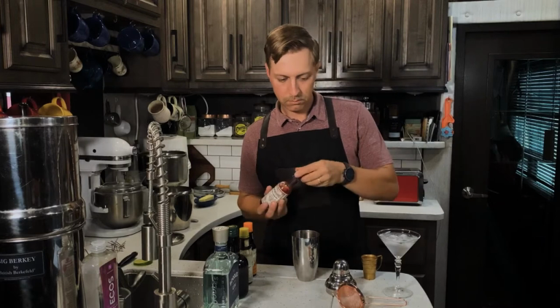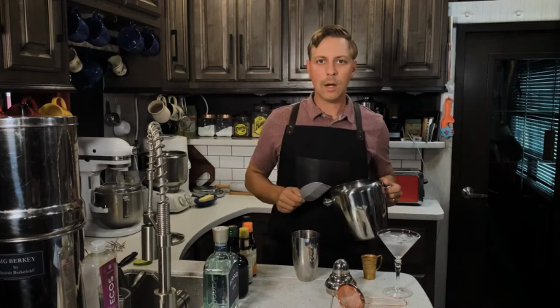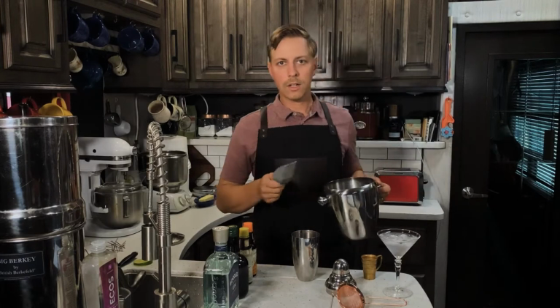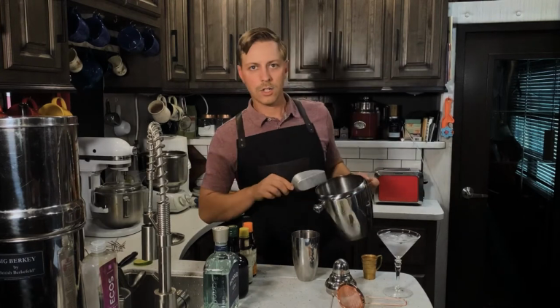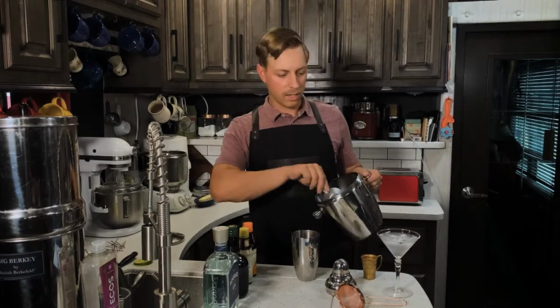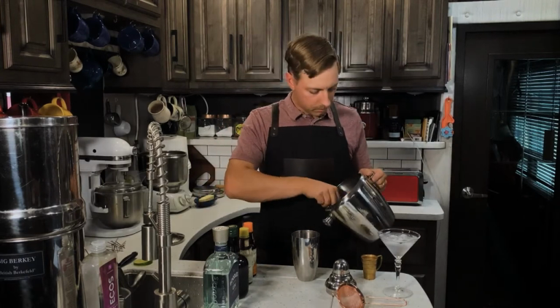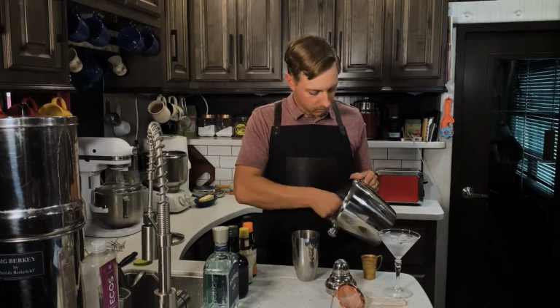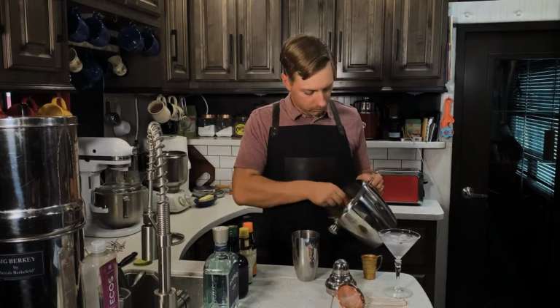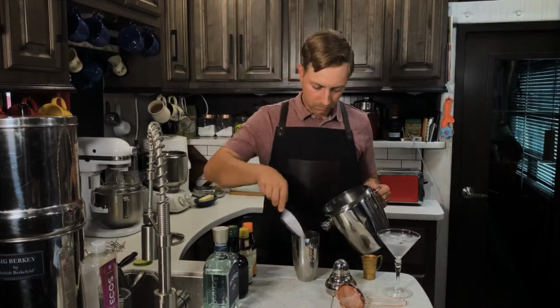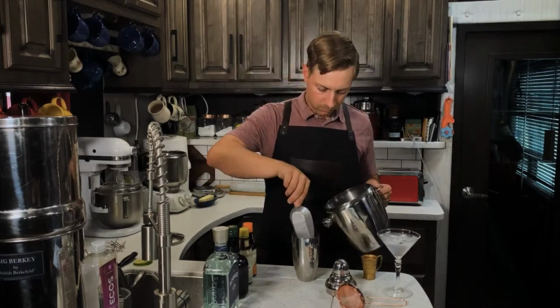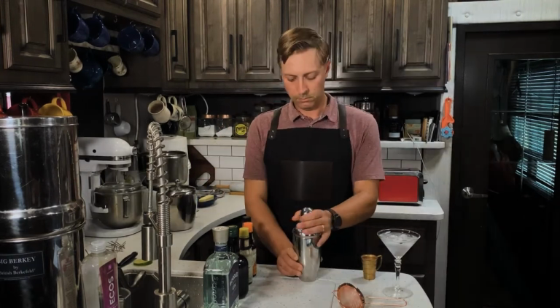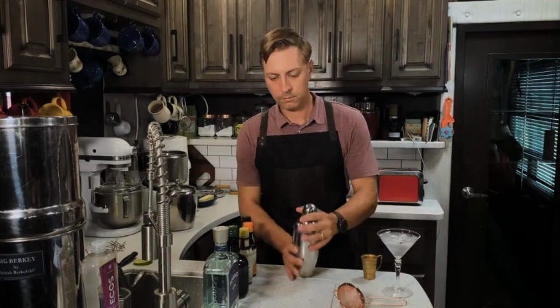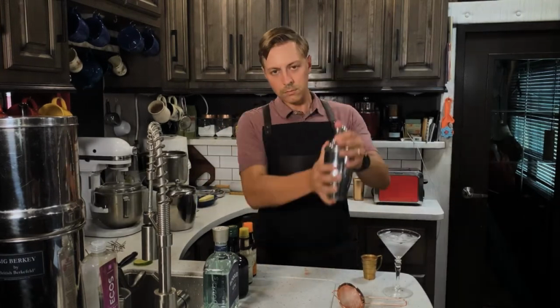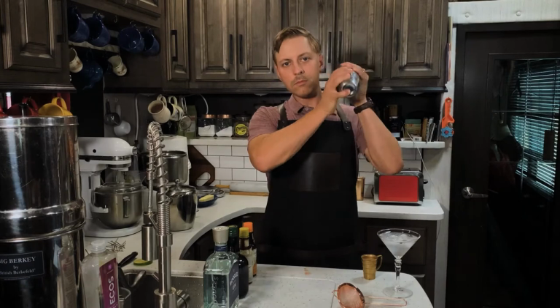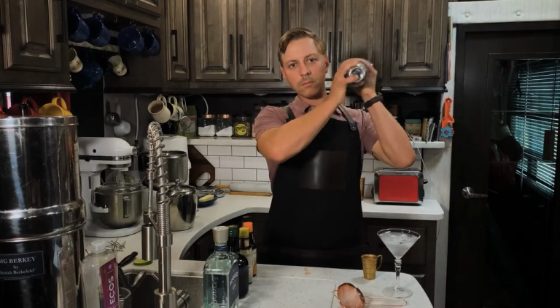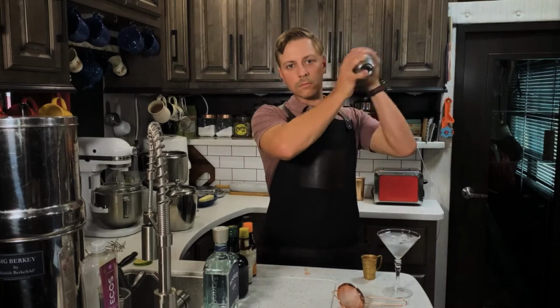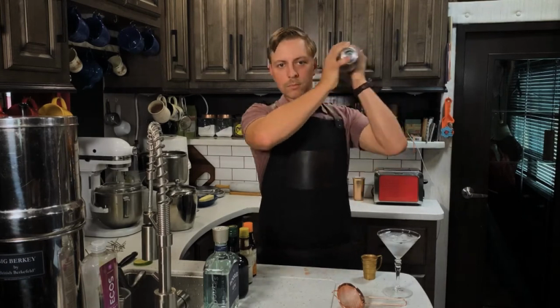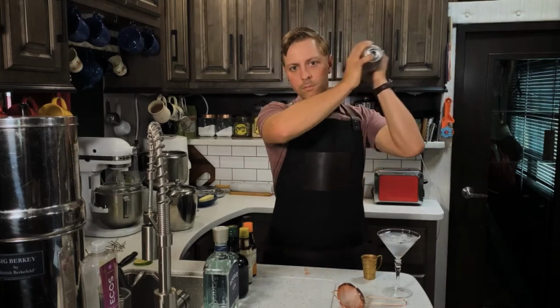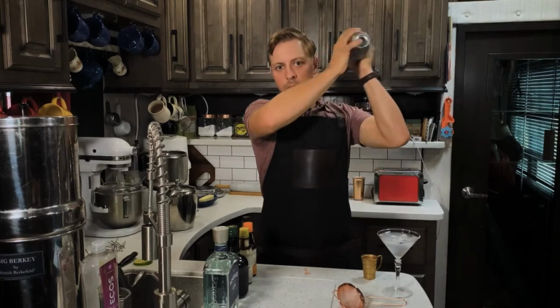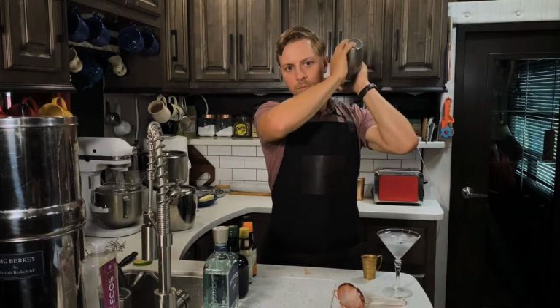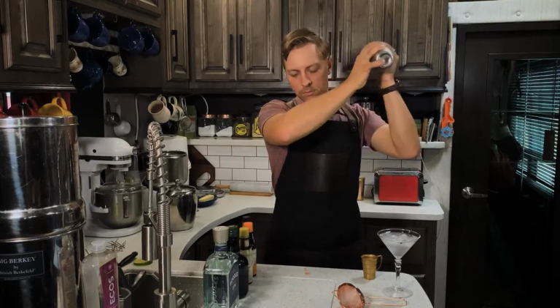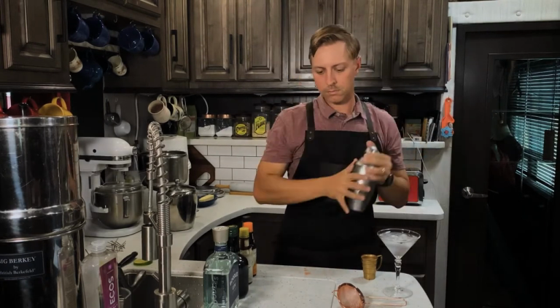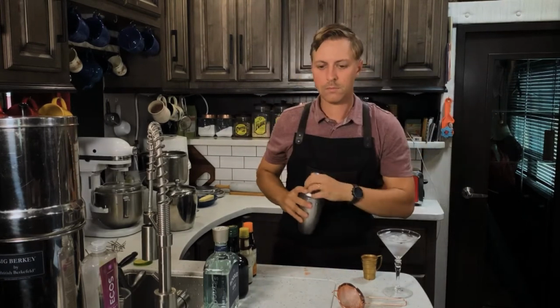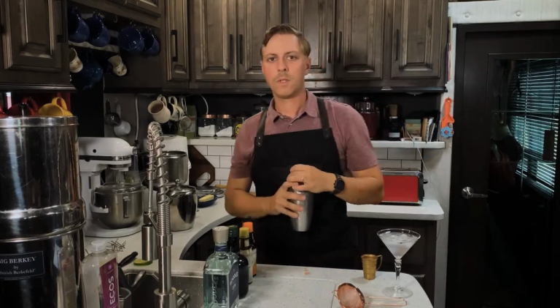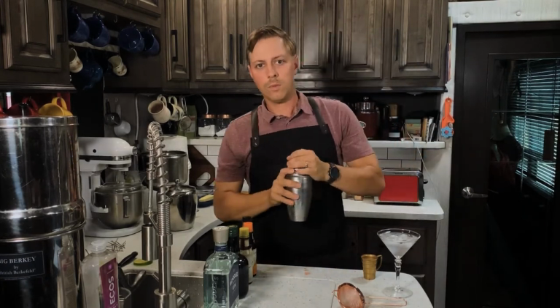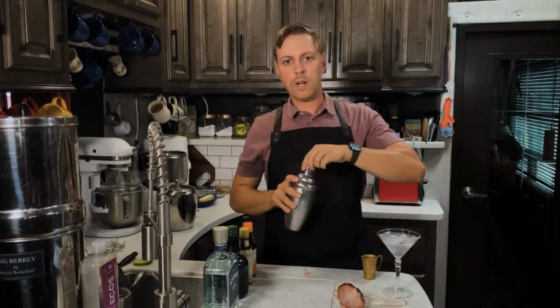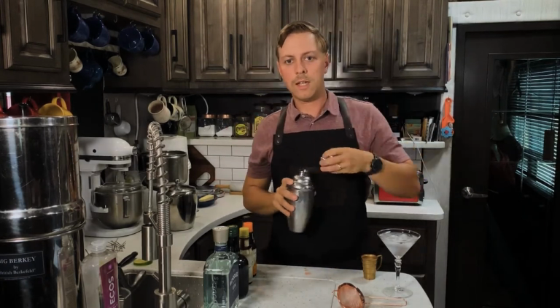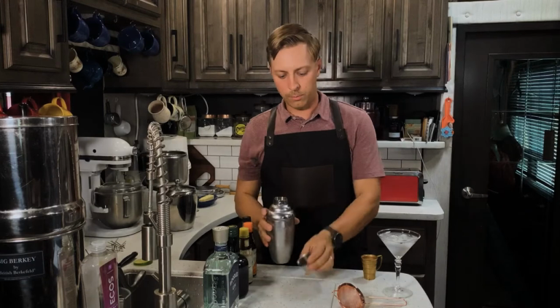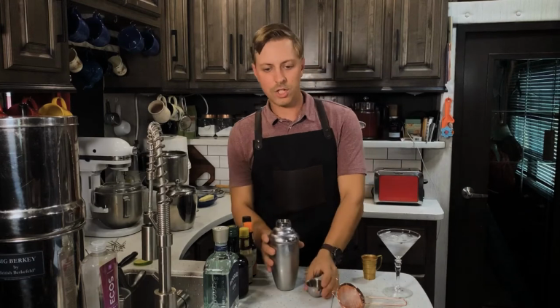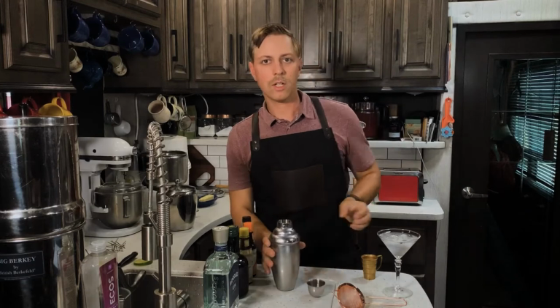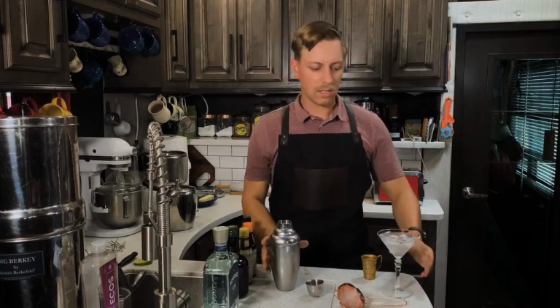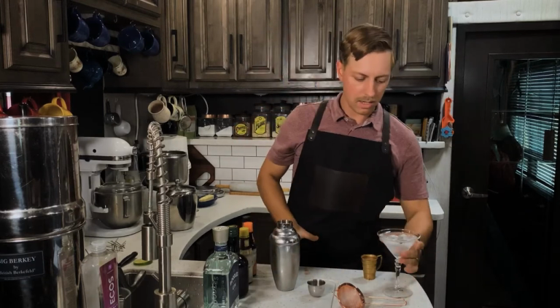Now we'll add our ice and shake it up. We'll strain that into a pre-chilled cocktail glass.